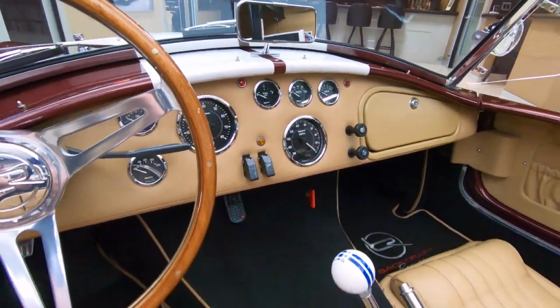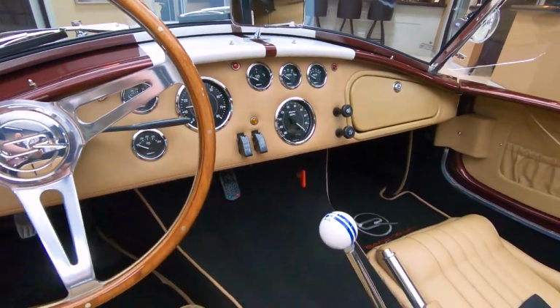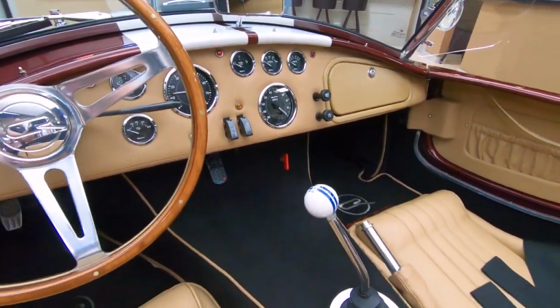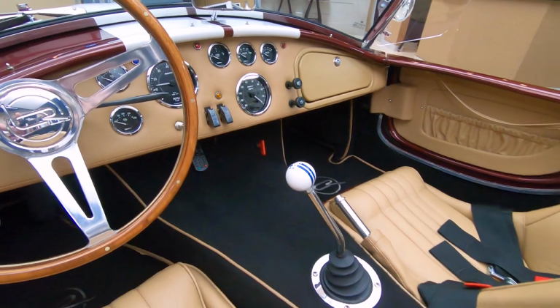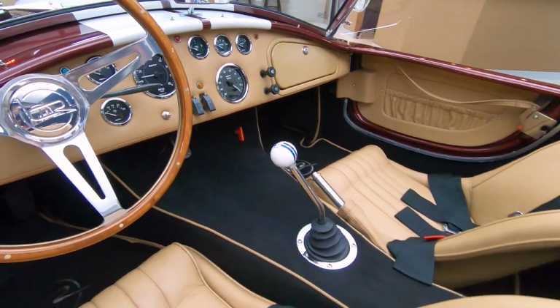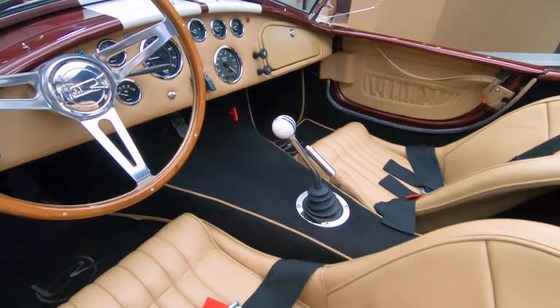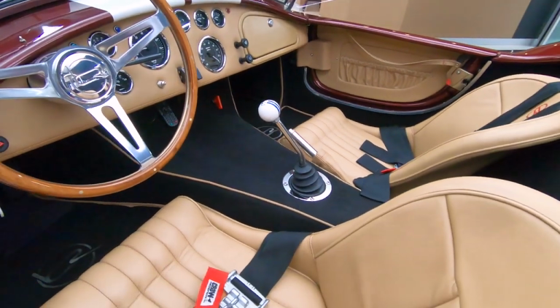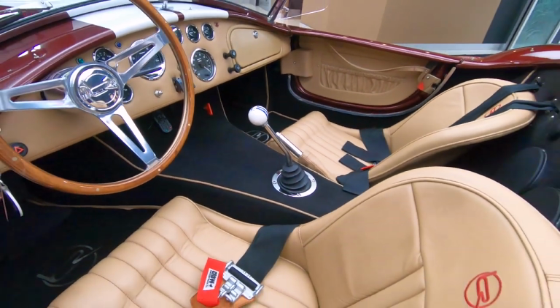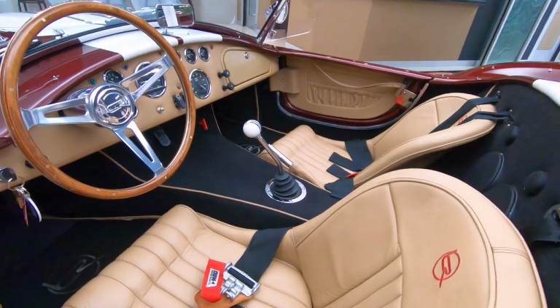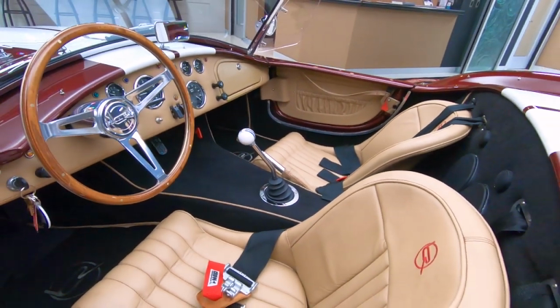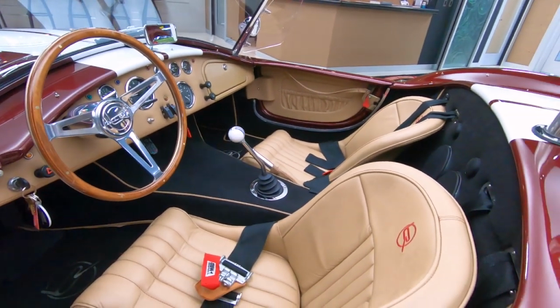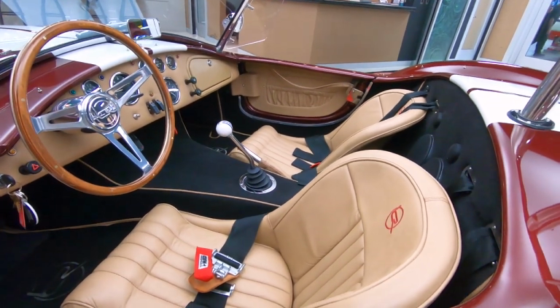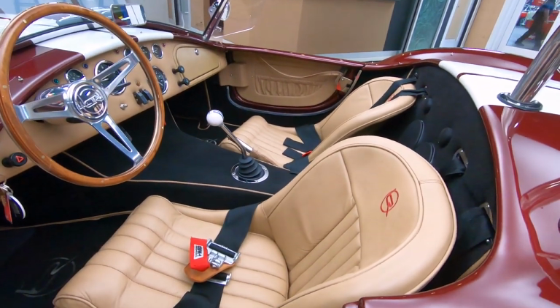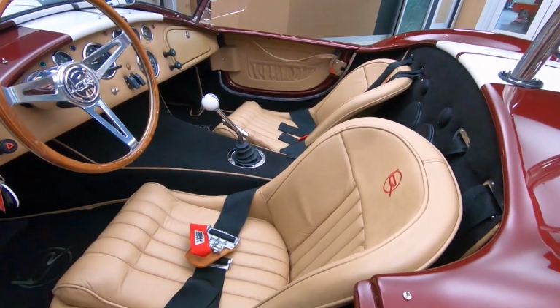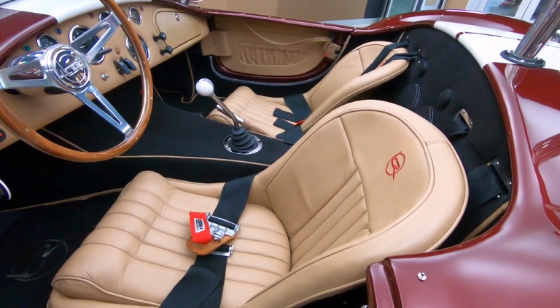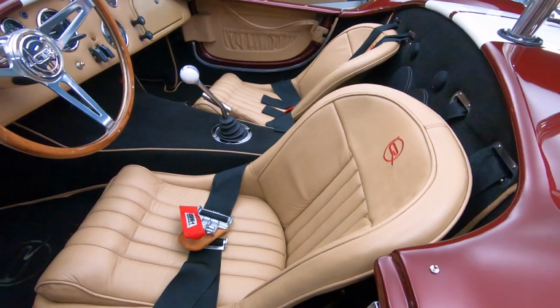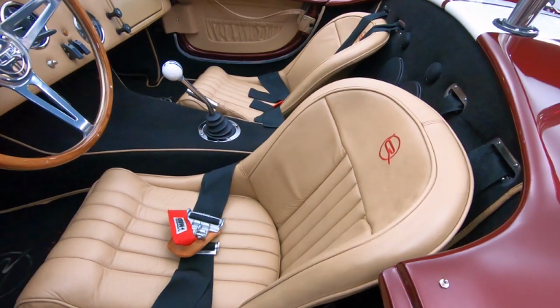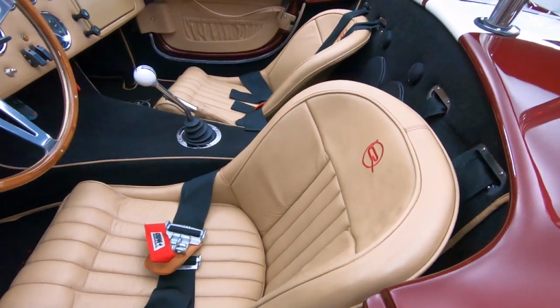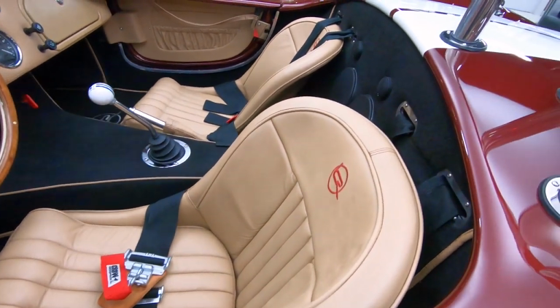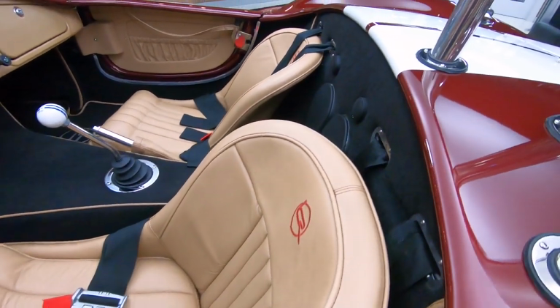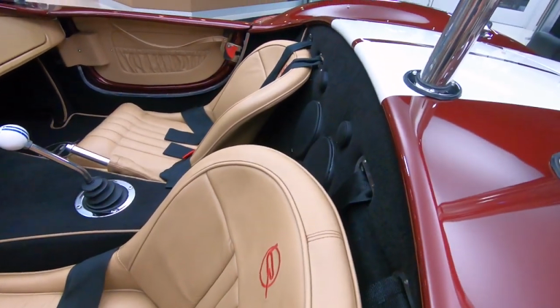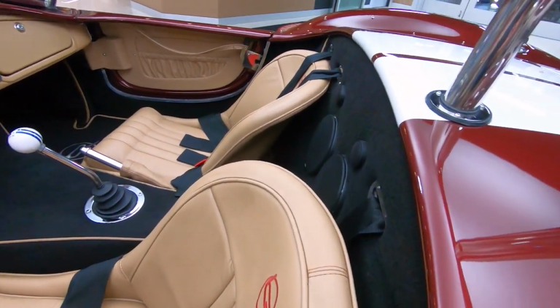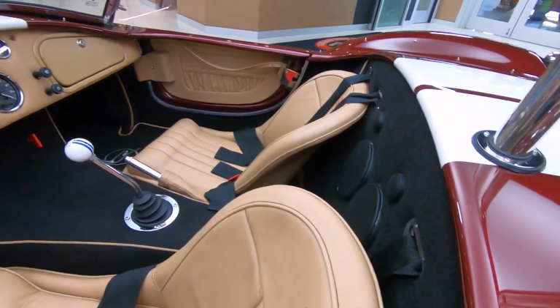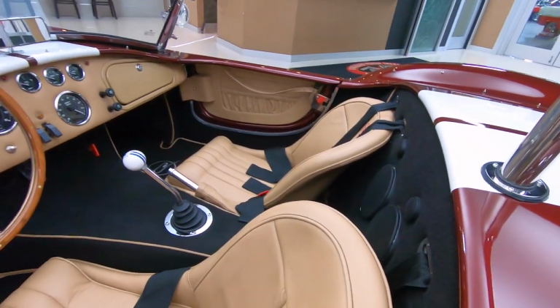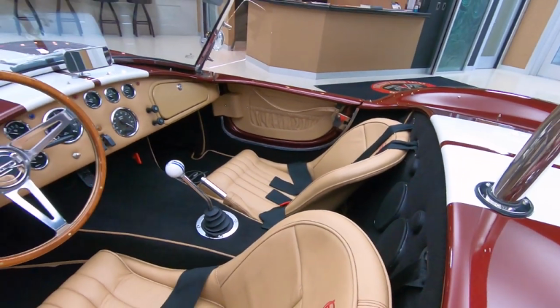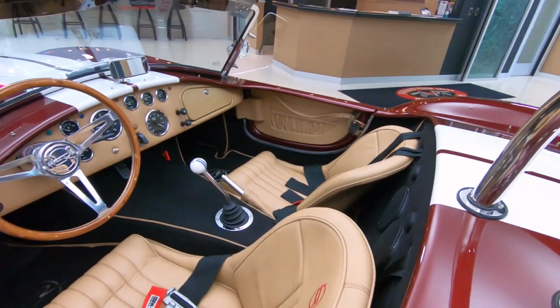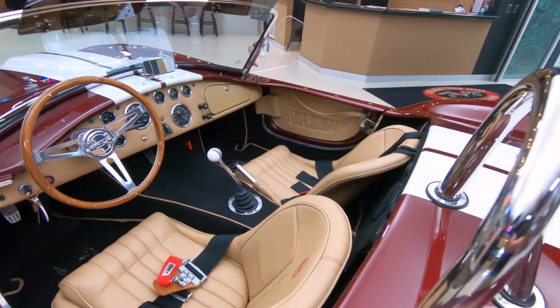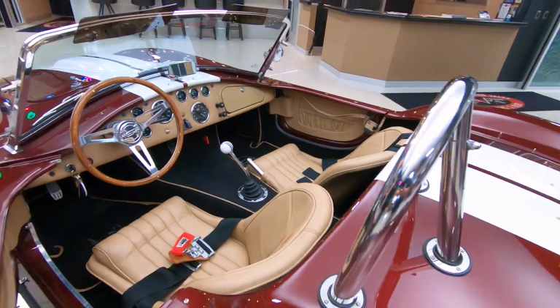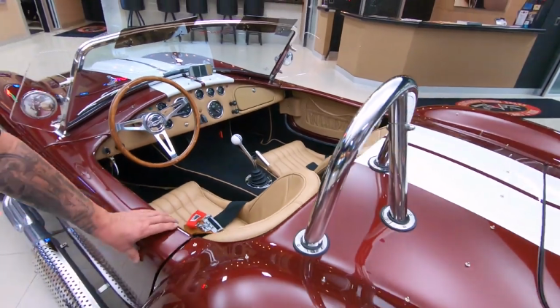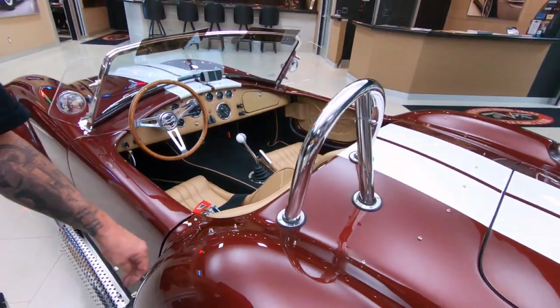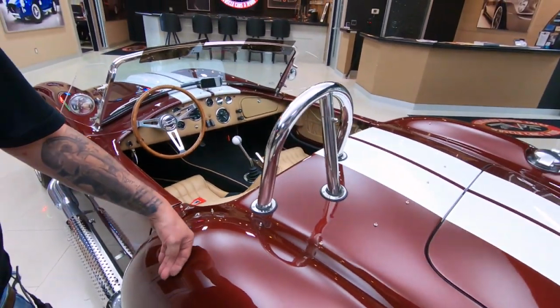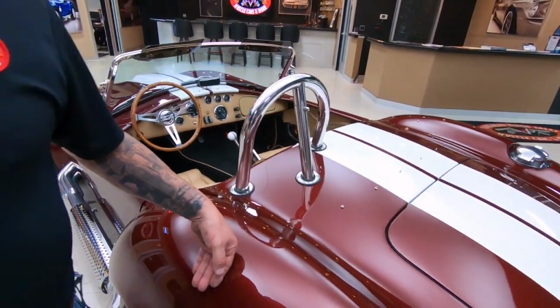One of my funnest cars to drive whenever we're getting ready to go to our car show. If there's one of these available, I'm in it and on my way. Just a beautiful car — my favorite color too.